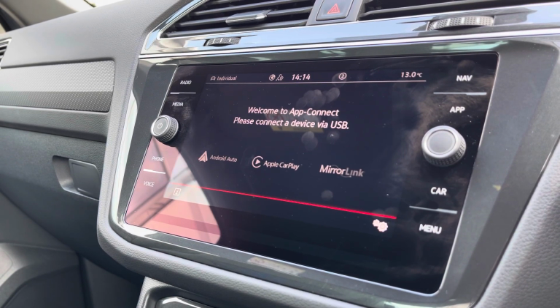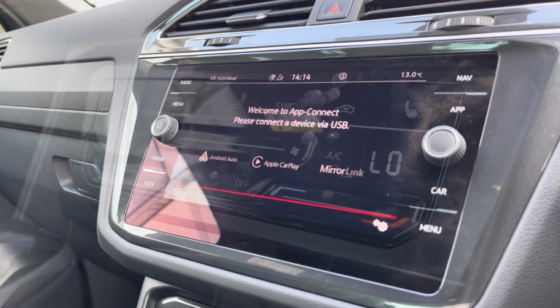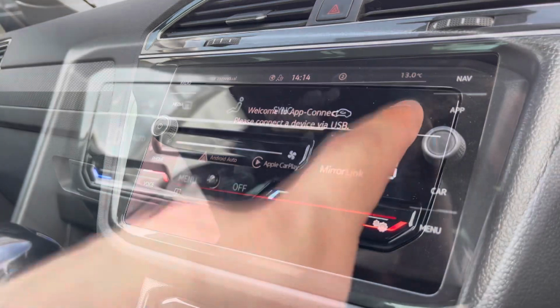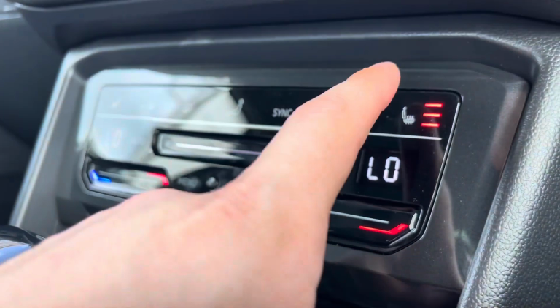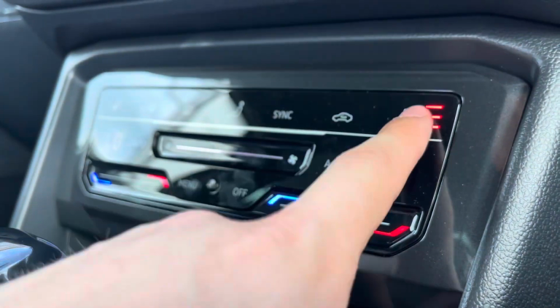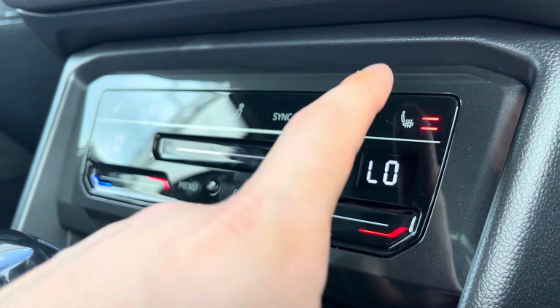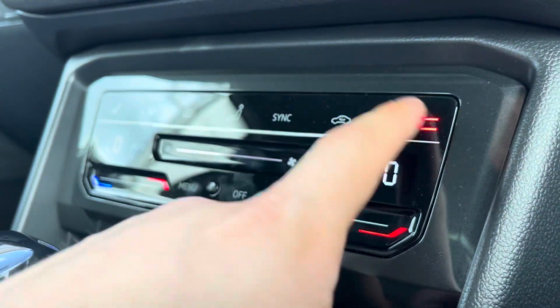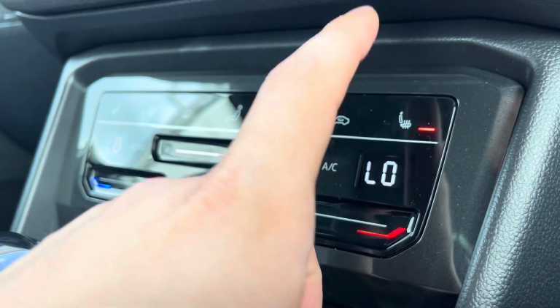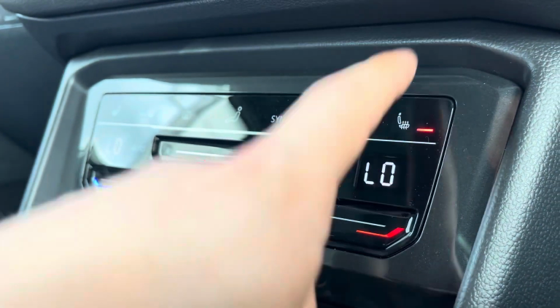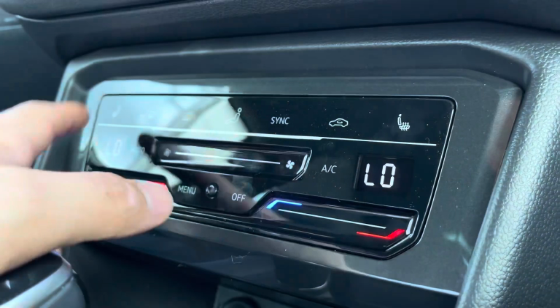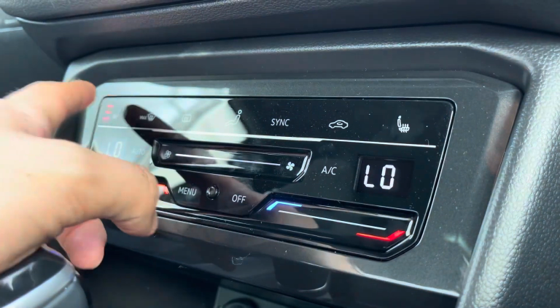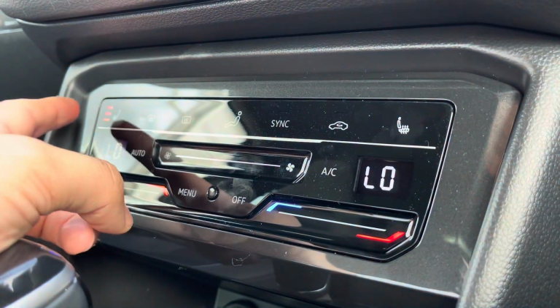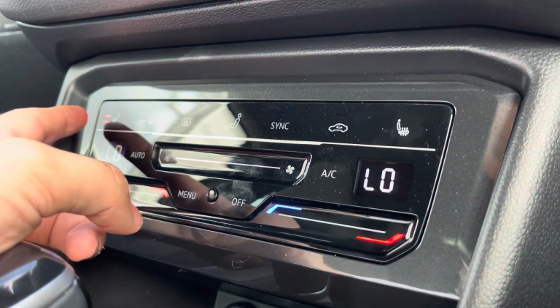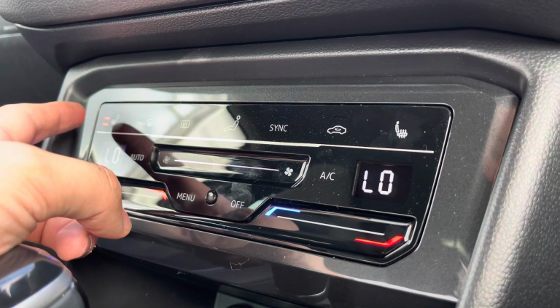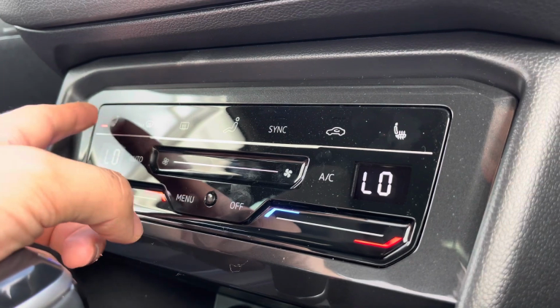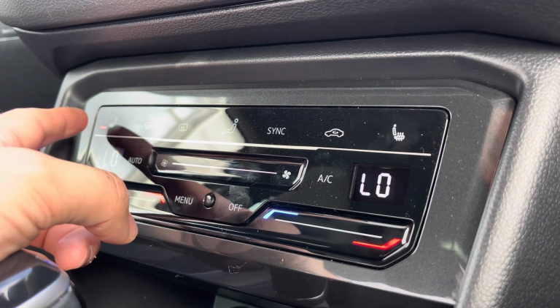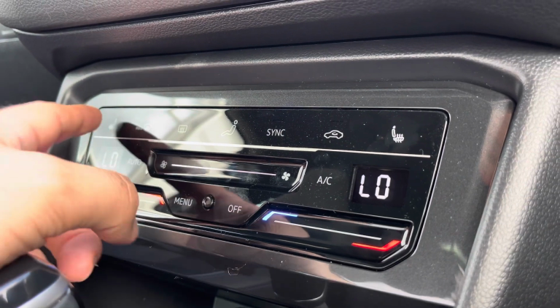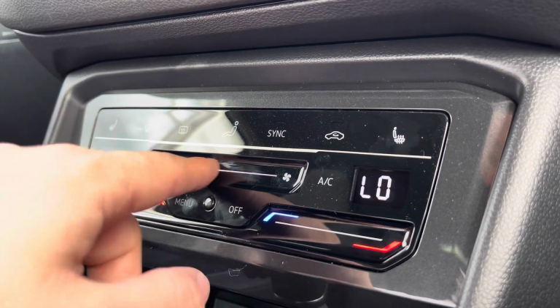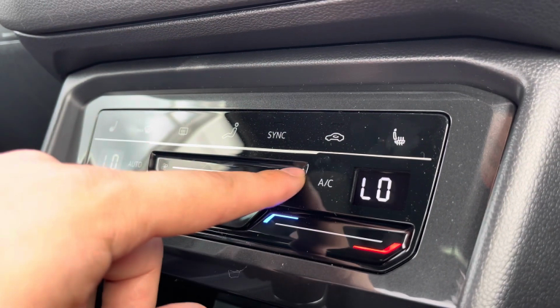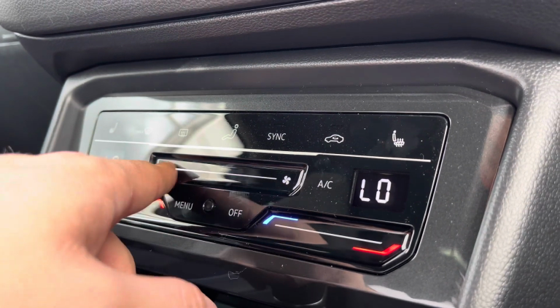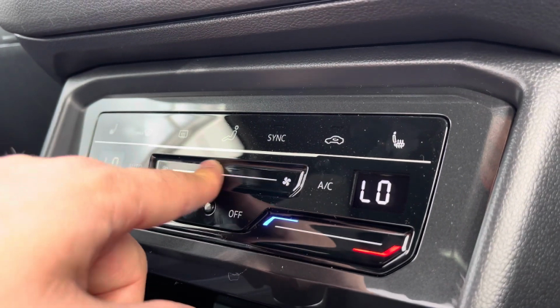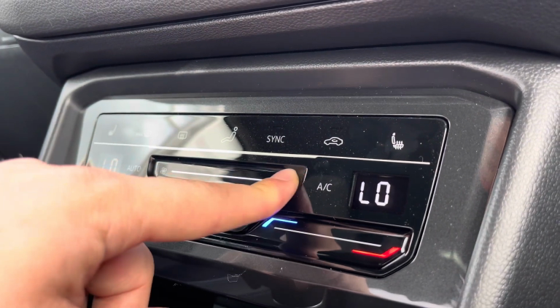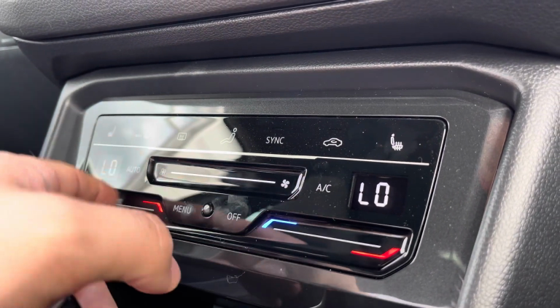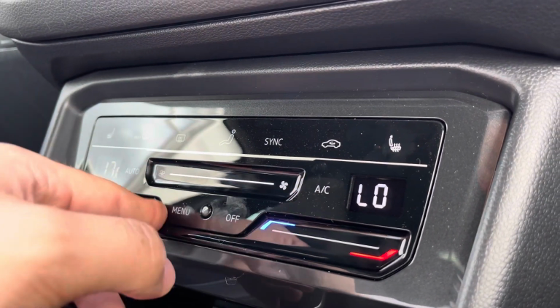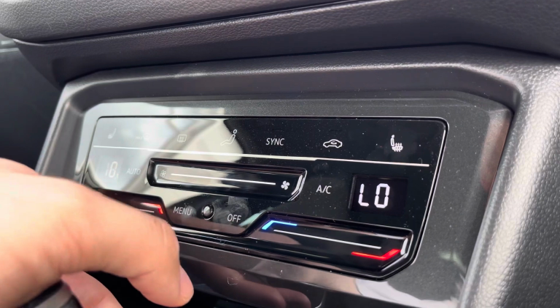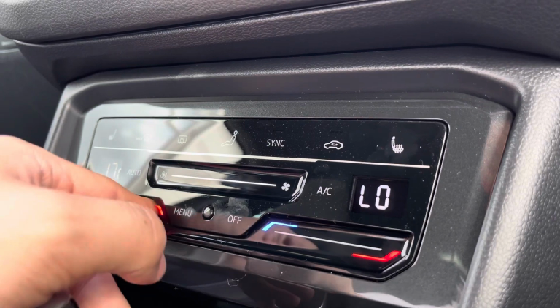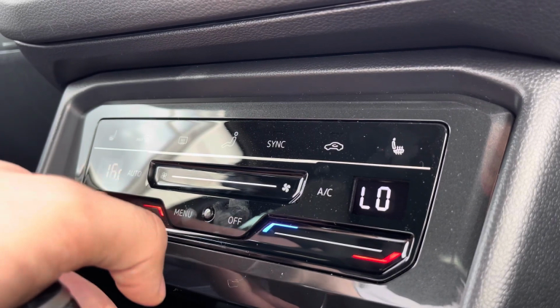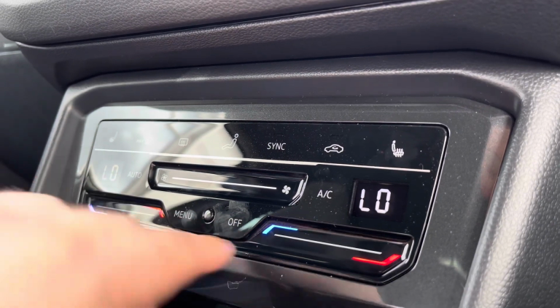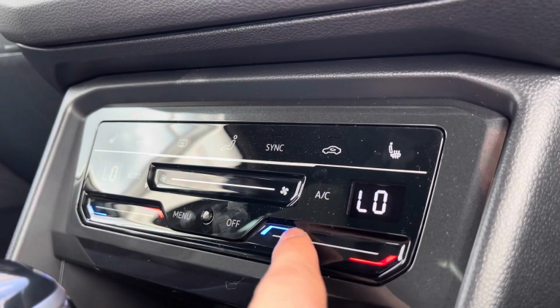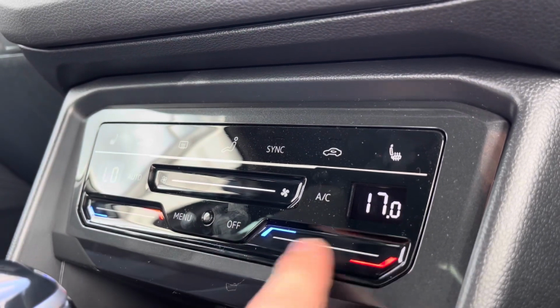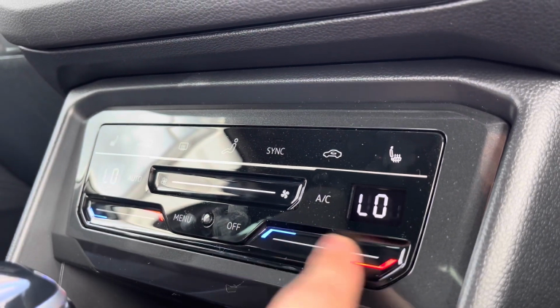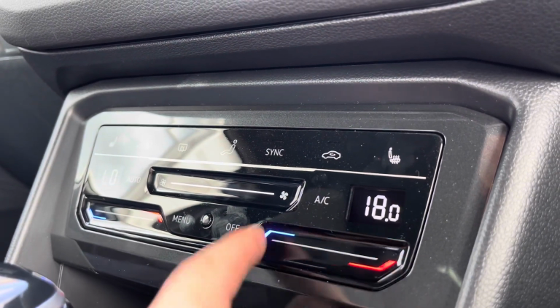The car also has a native navigation system. The heated seats provide three different heat intensity settings, separately controlled so there are no arguments. This futuristic dual climate control allows you to simply swipe your finger across to adjust the intensity of the heat and the blowers.